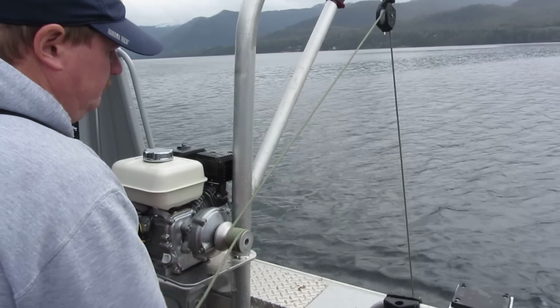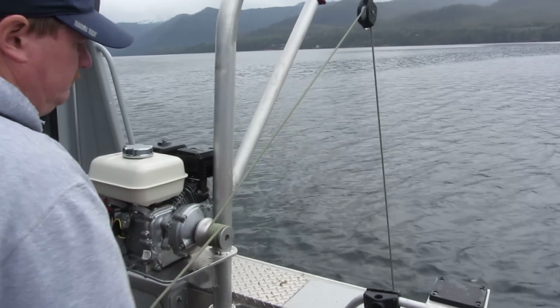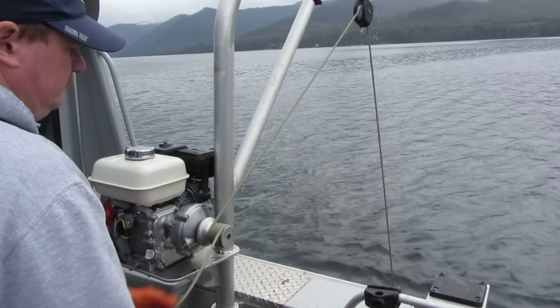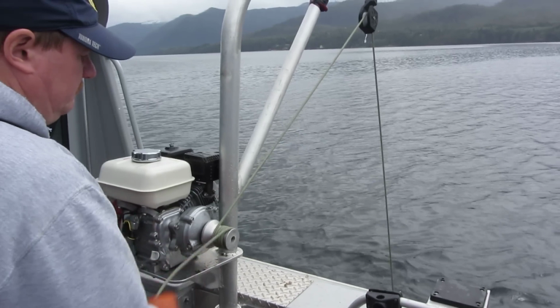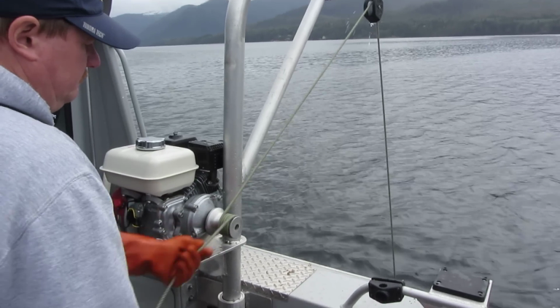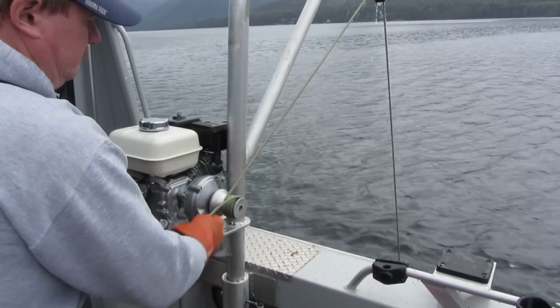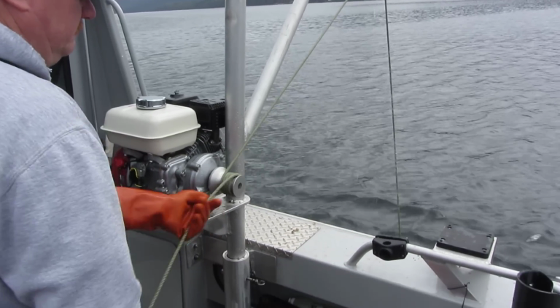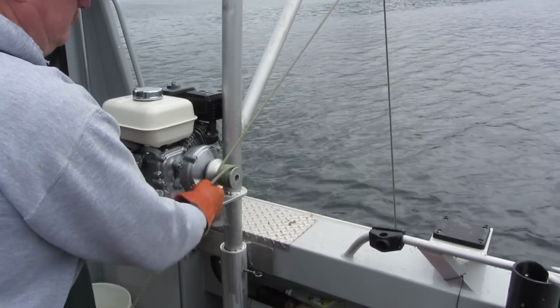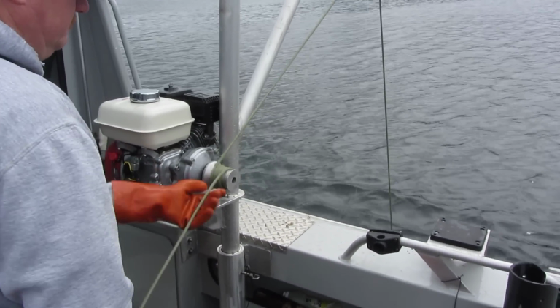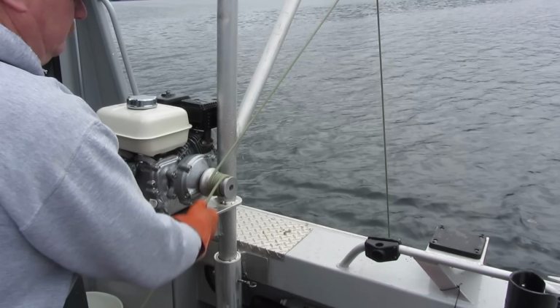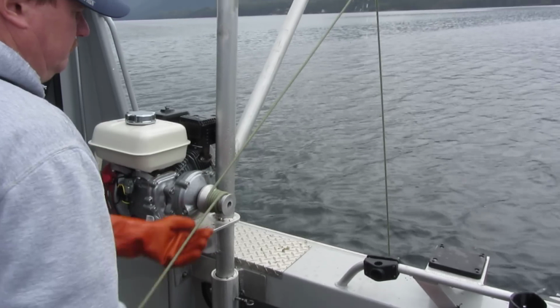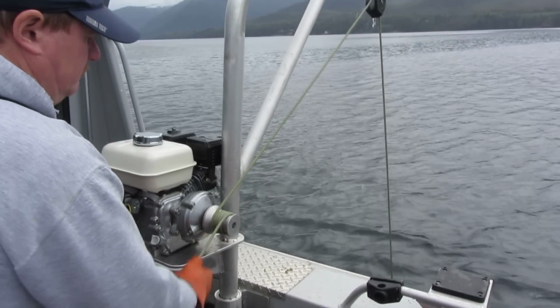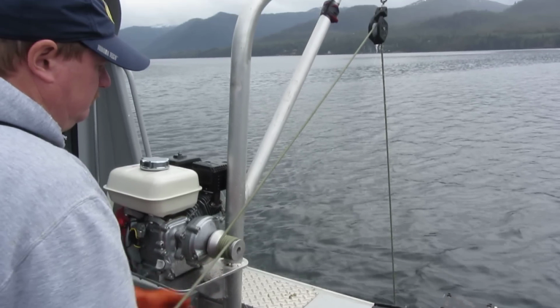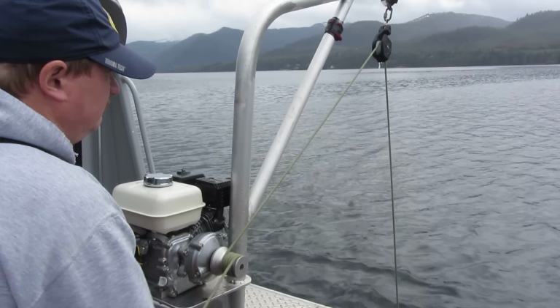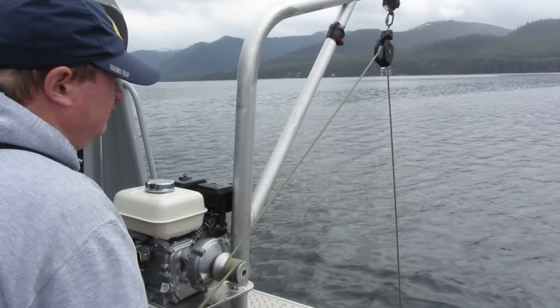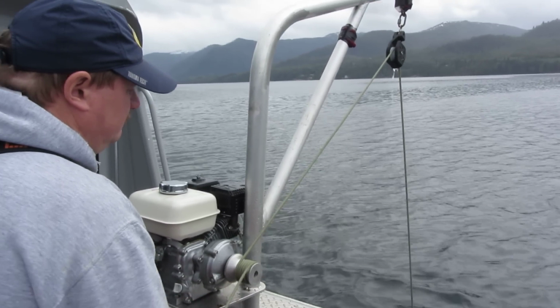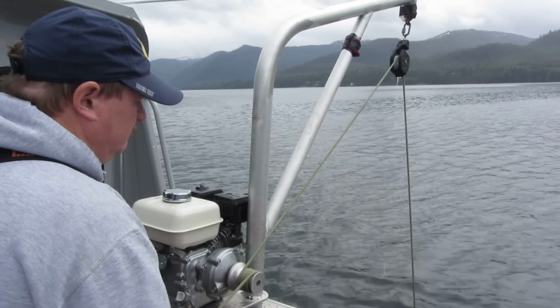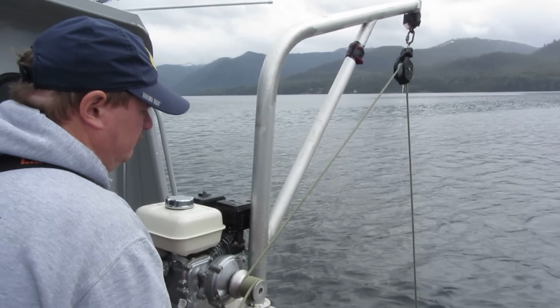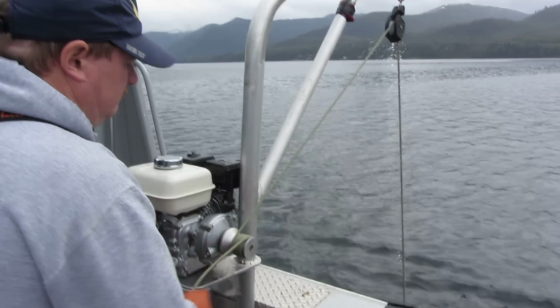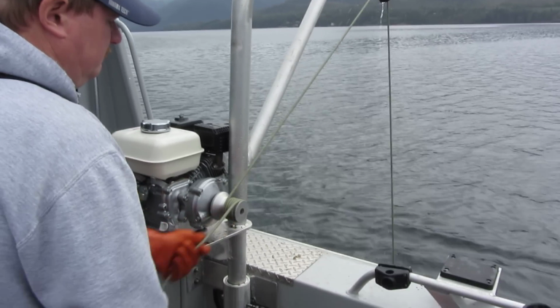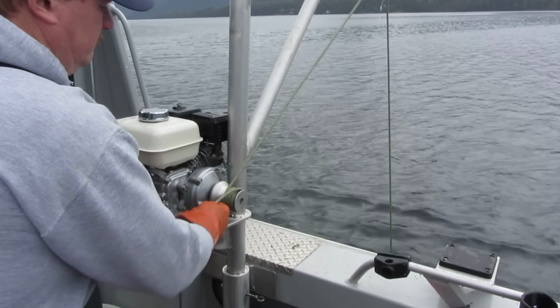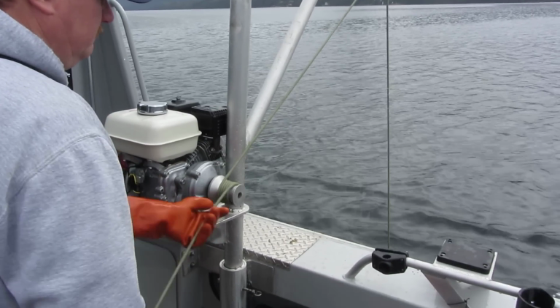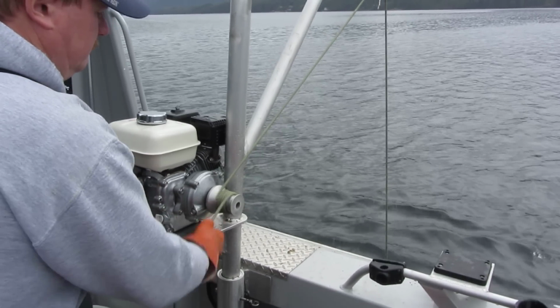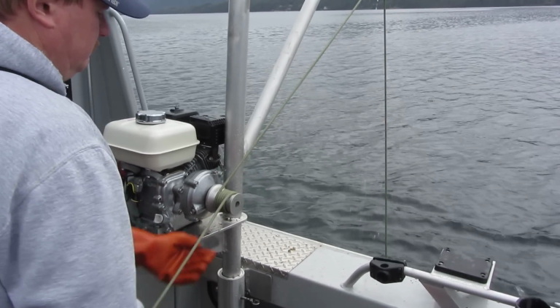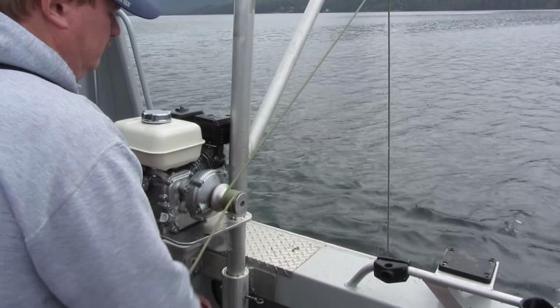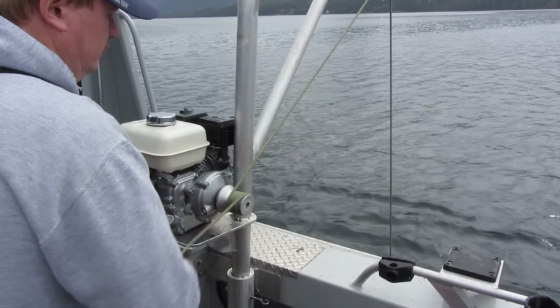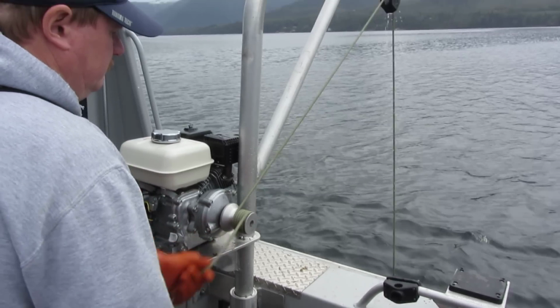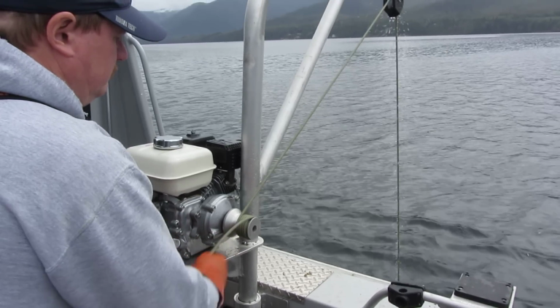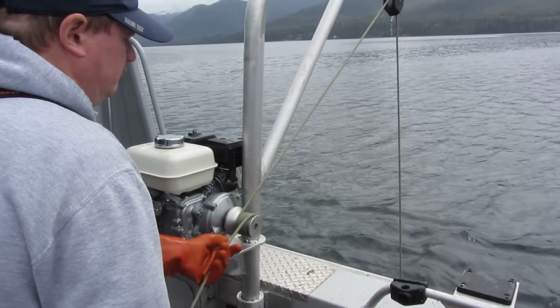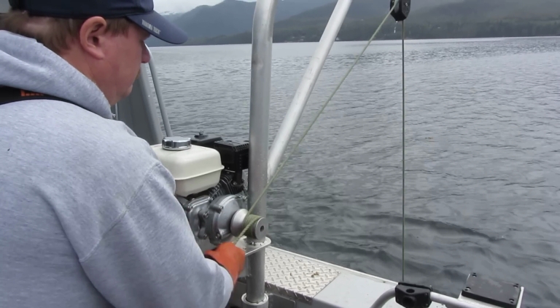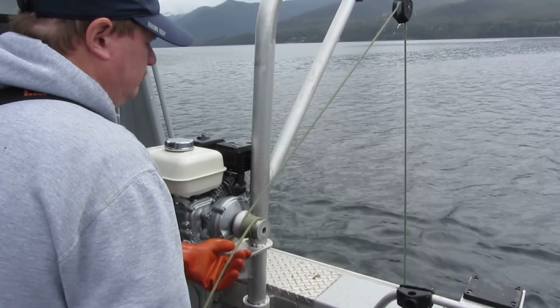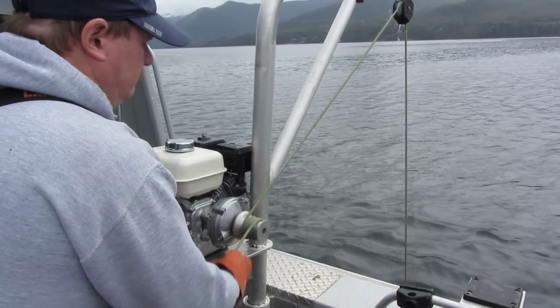We're on the video. This is my son Scott with his new hot pot puller, pulling in a crab pot. We'll take a seat here in a minute and see if he catches it.